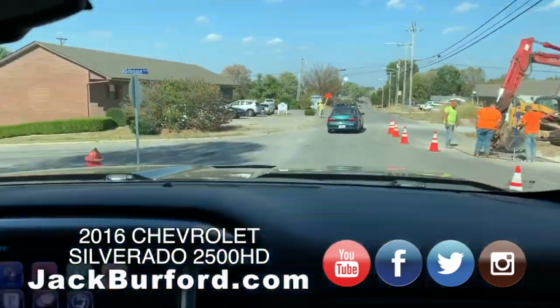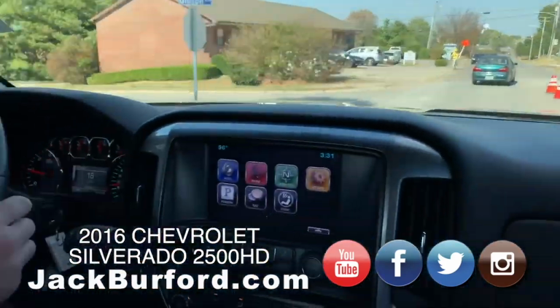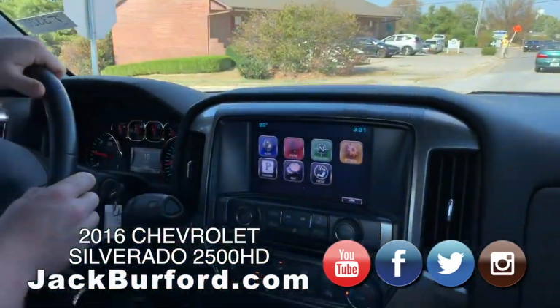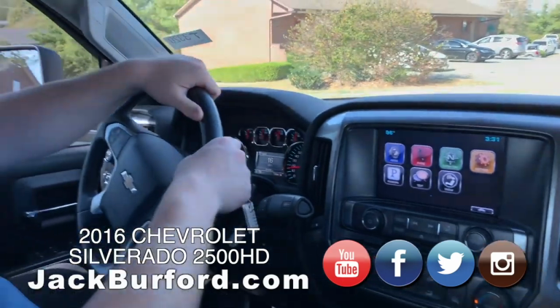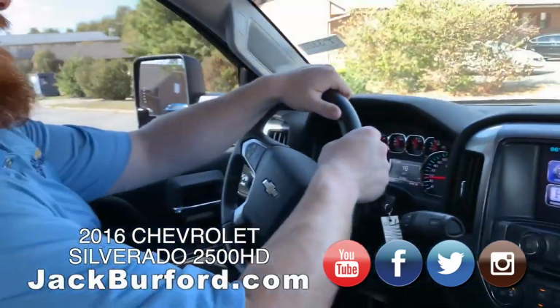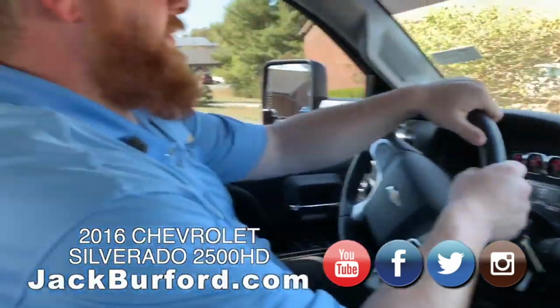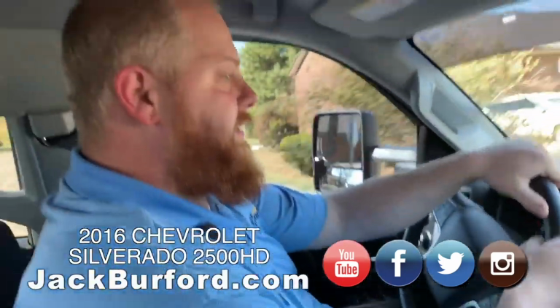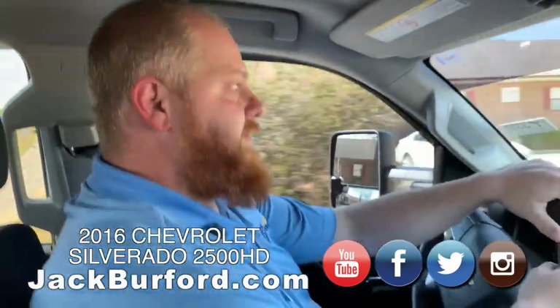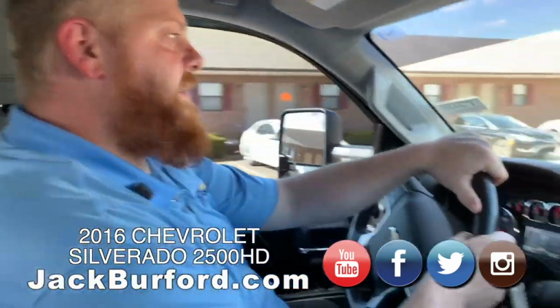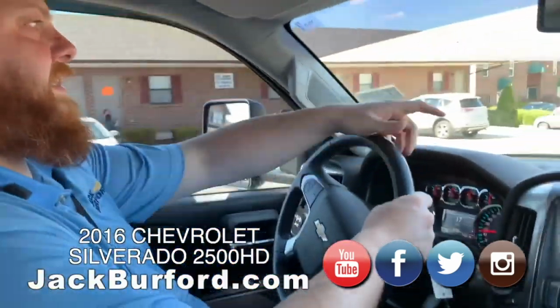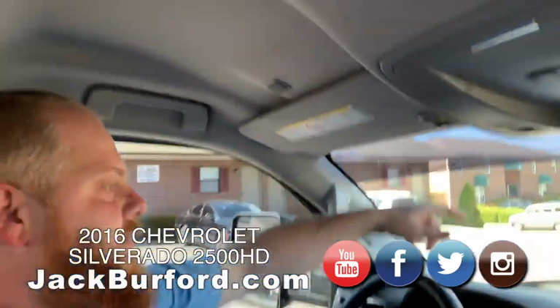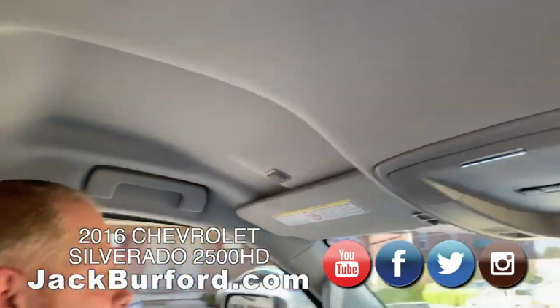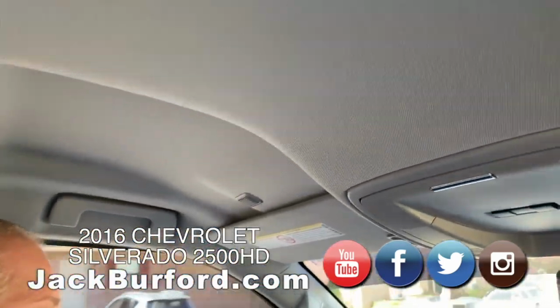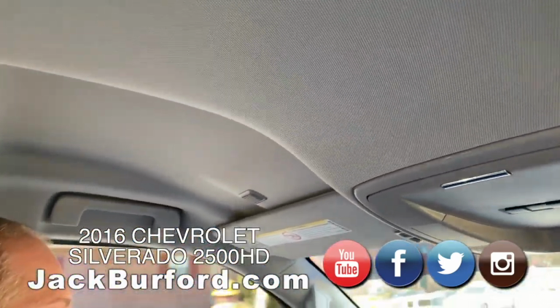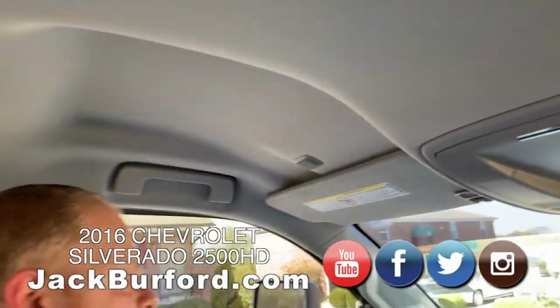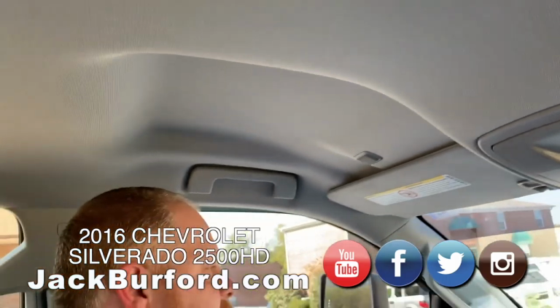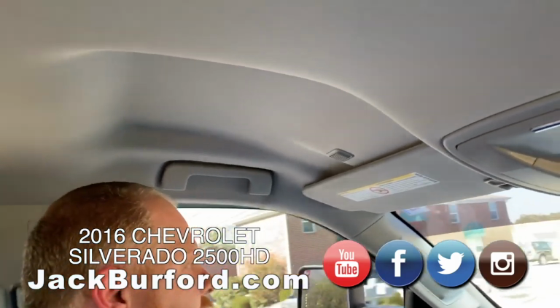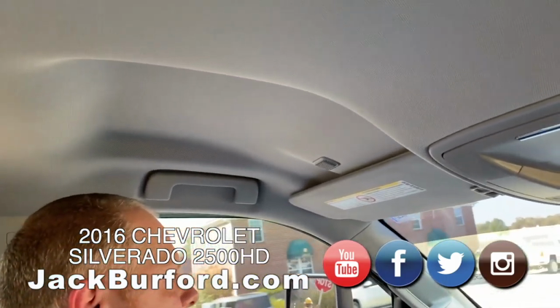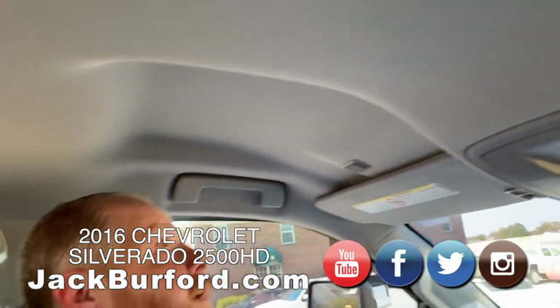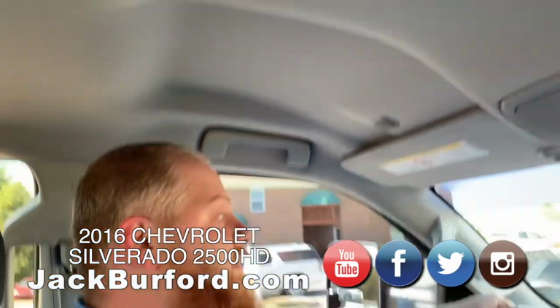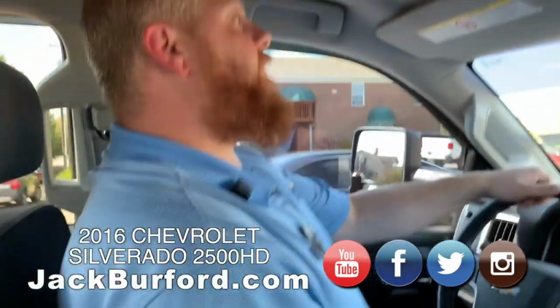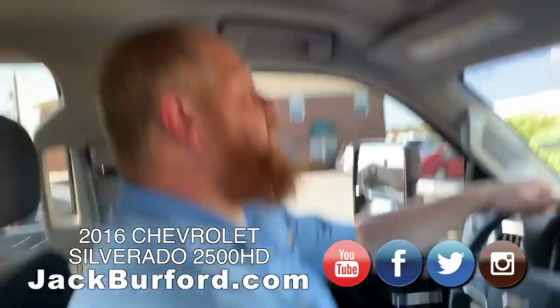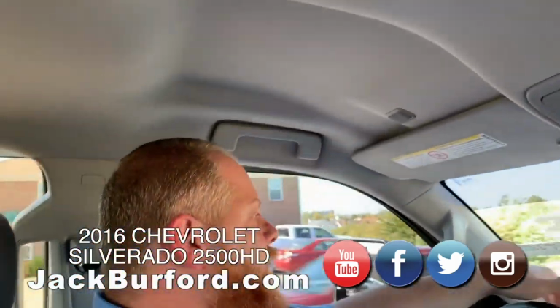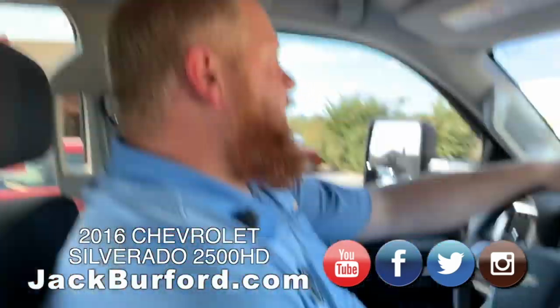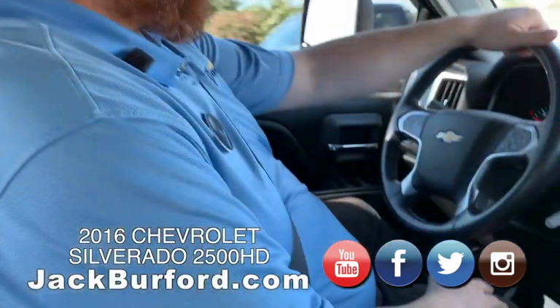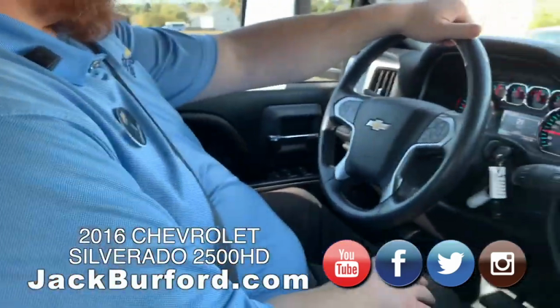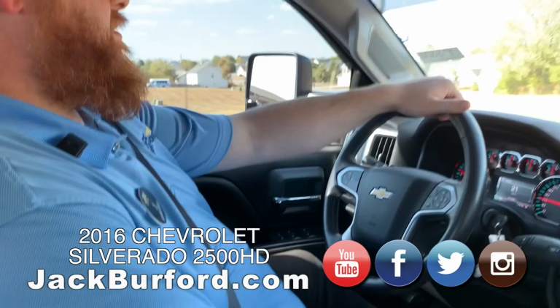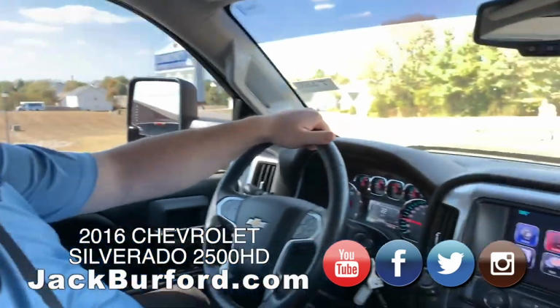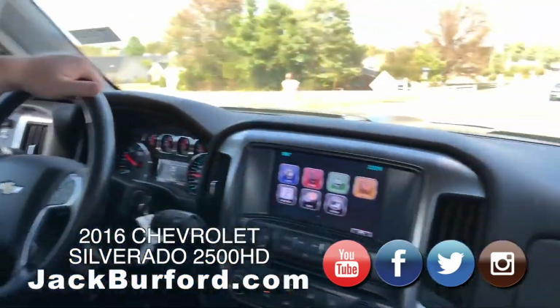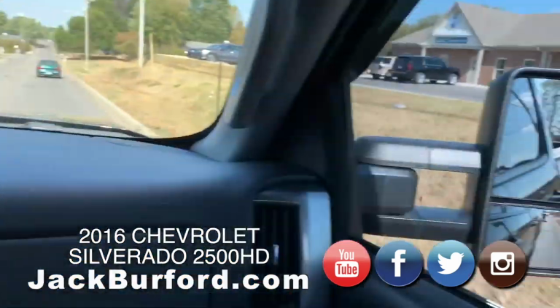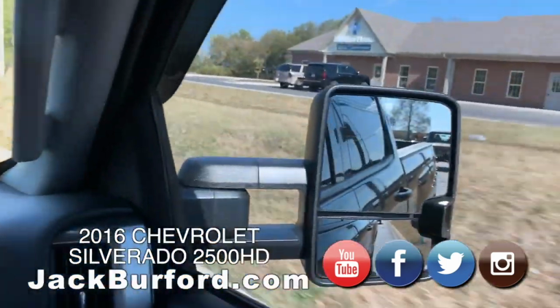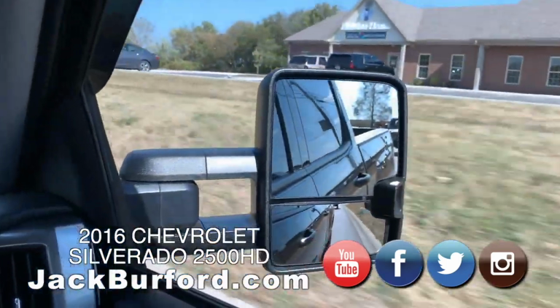It does have good cold air. It's got tinted windows. It's got the strip. And it's got the nice extra headroom — I can't even reach the roof. It's got the big tow mirrors on it with the turn signals integrated in it.